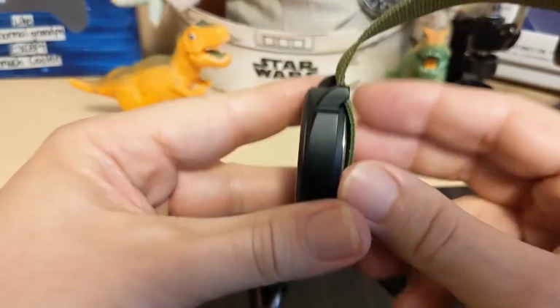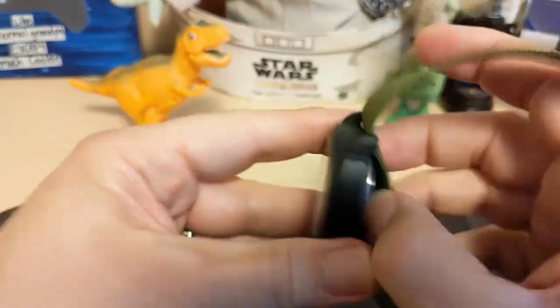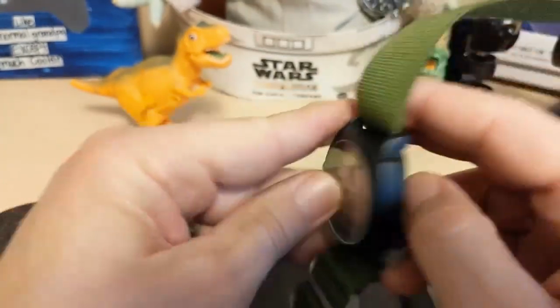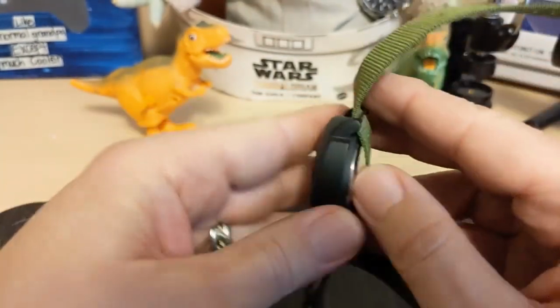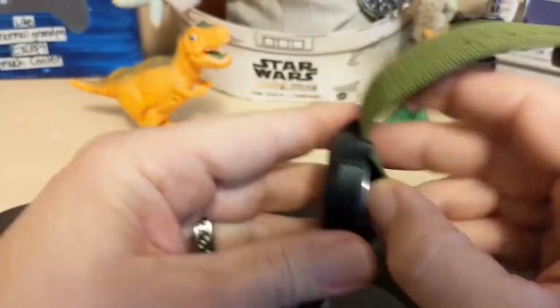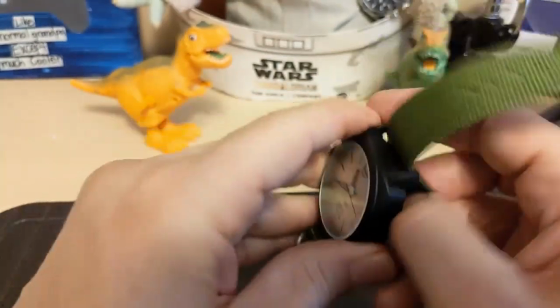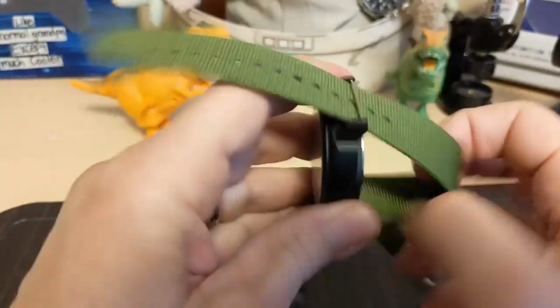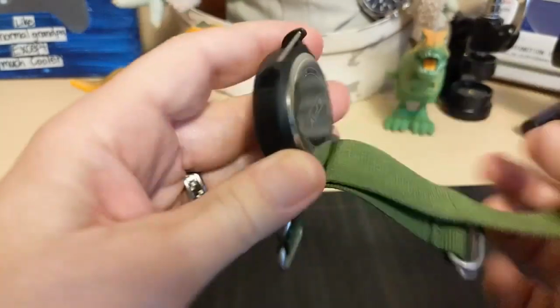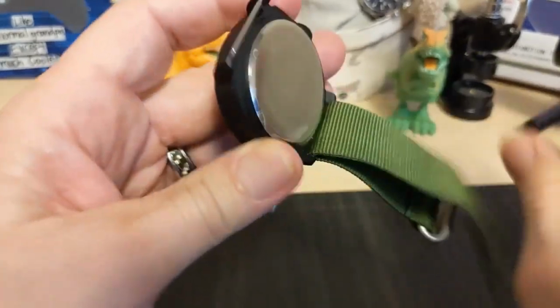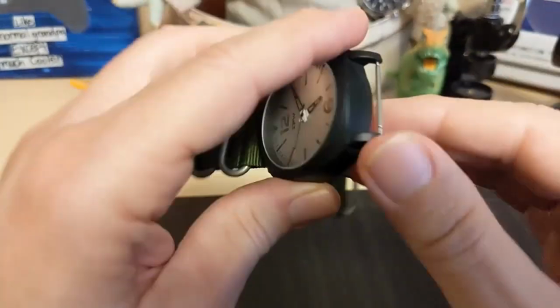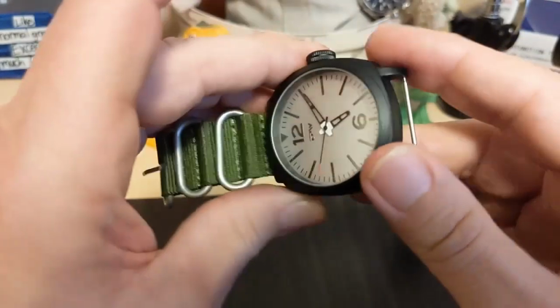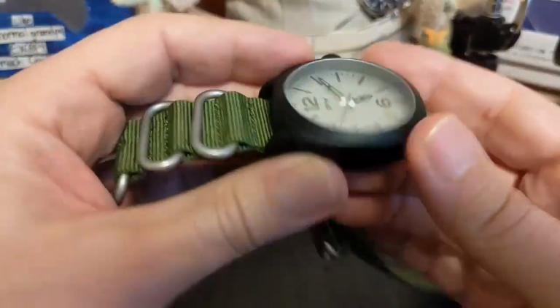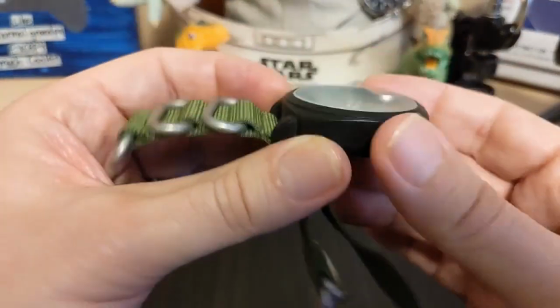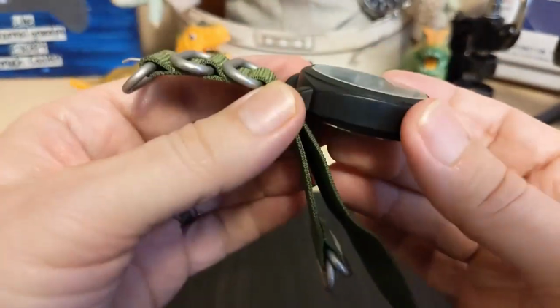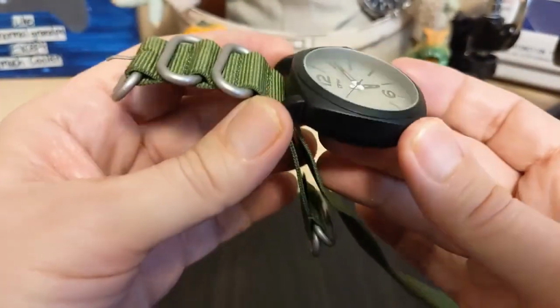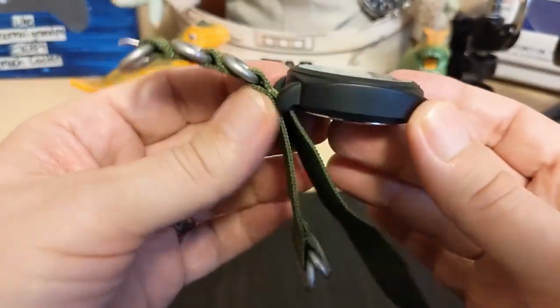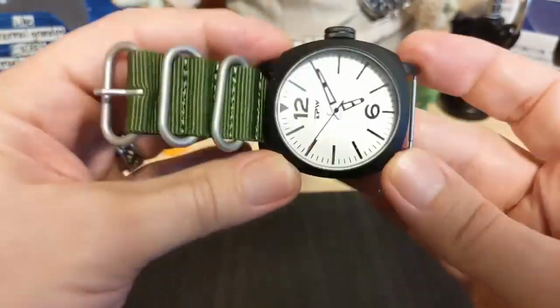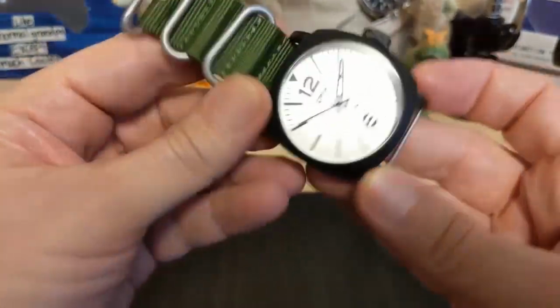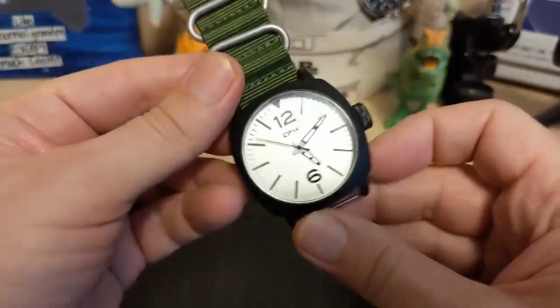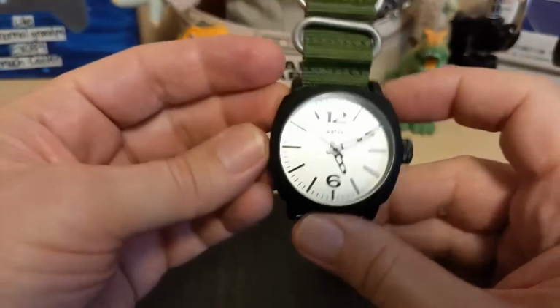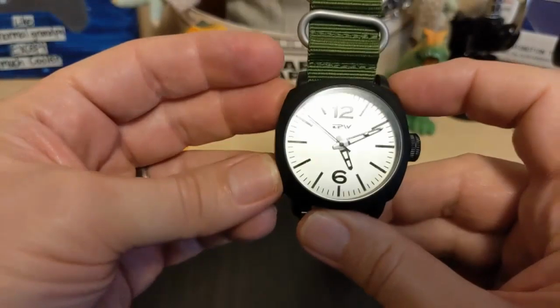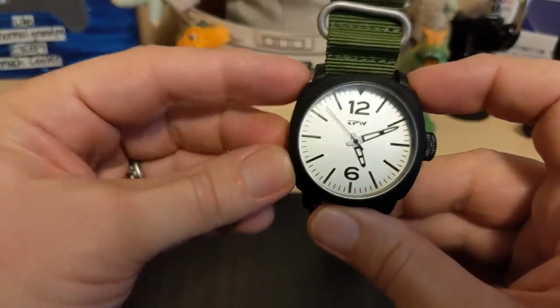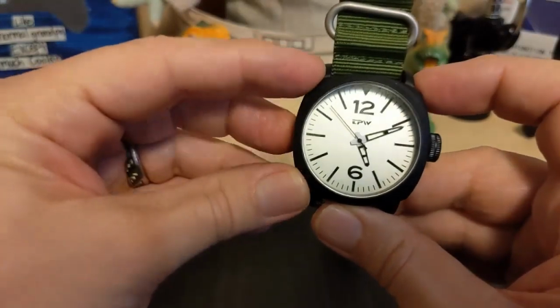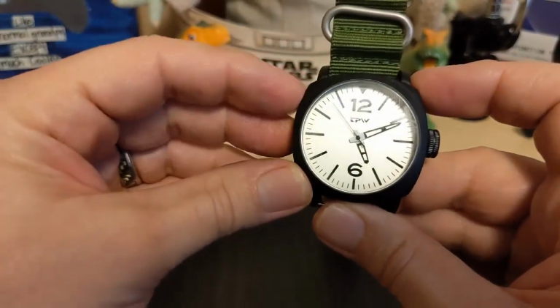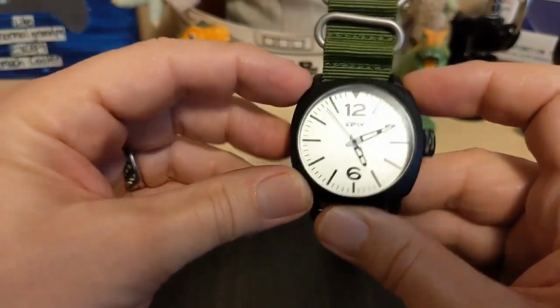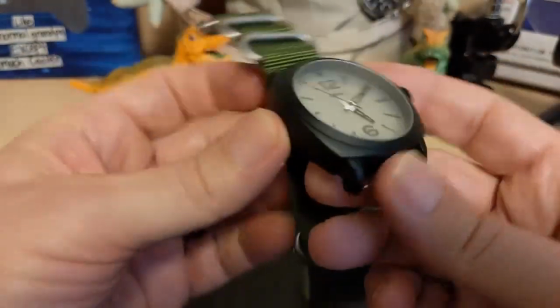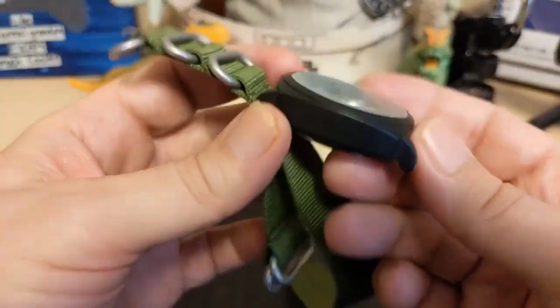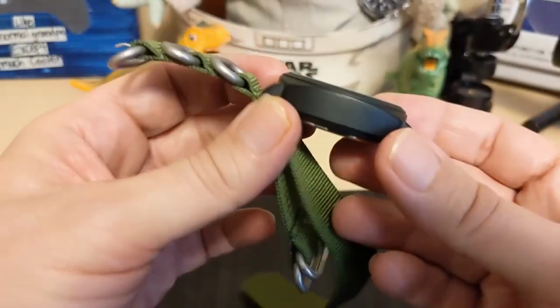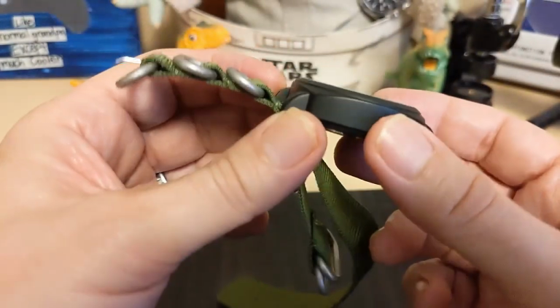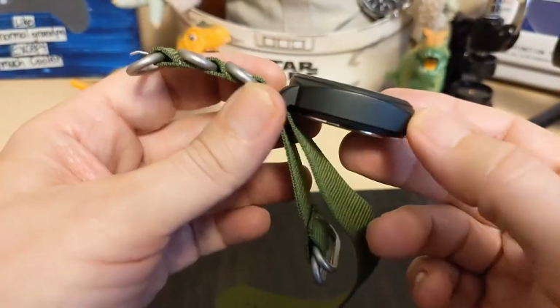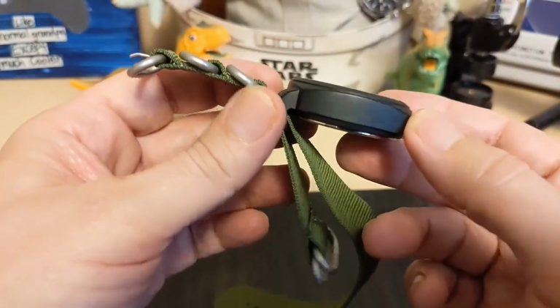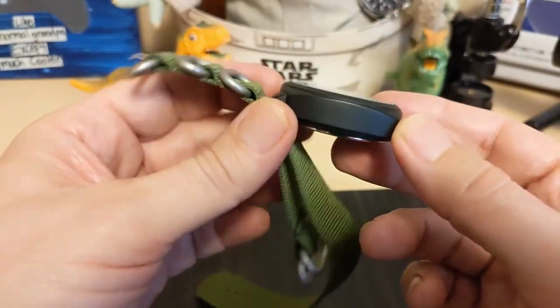It's got a matte finish all over. It's a fairly nice looking case — it kind of reminds me of a Panerai-style case, and I do like the case.